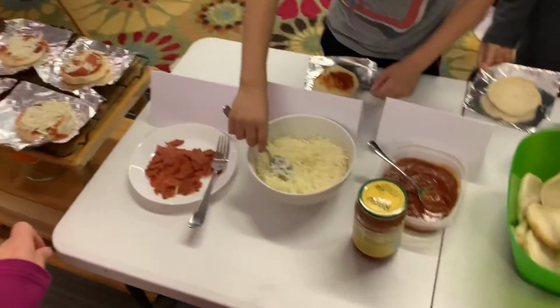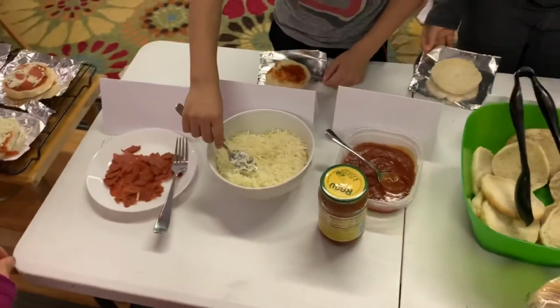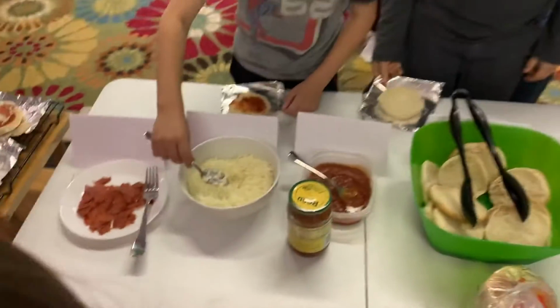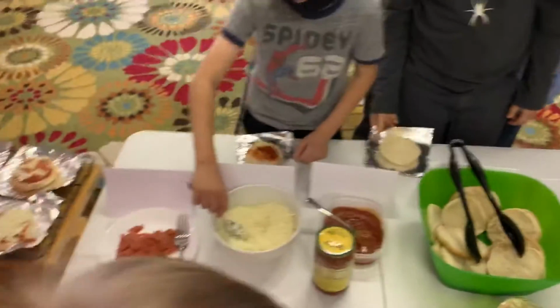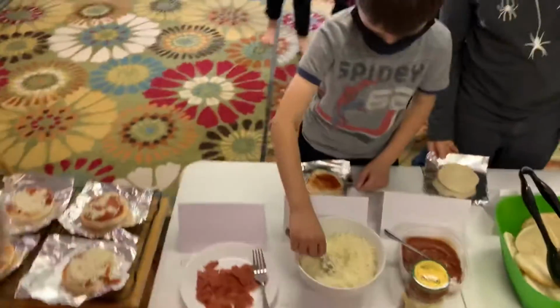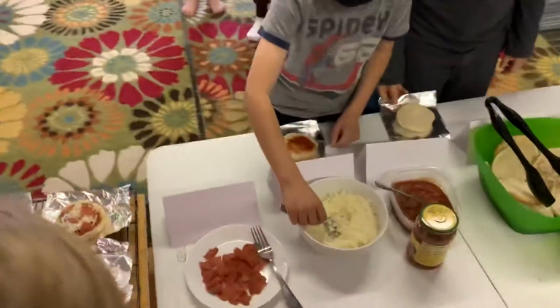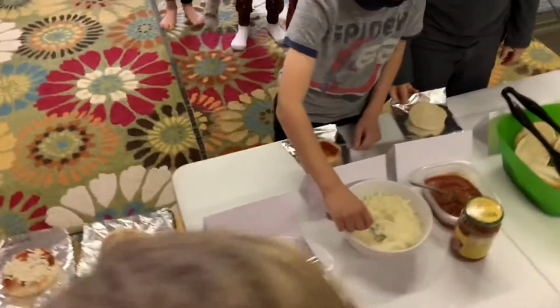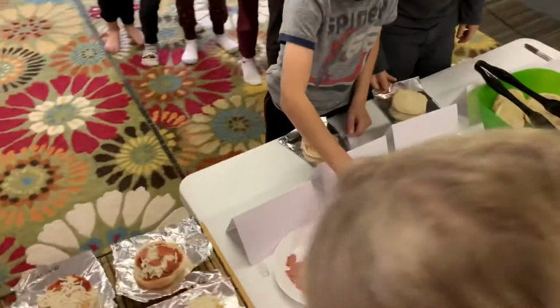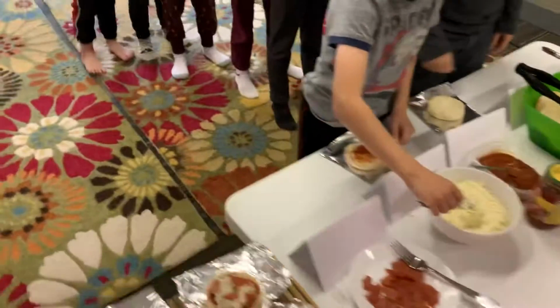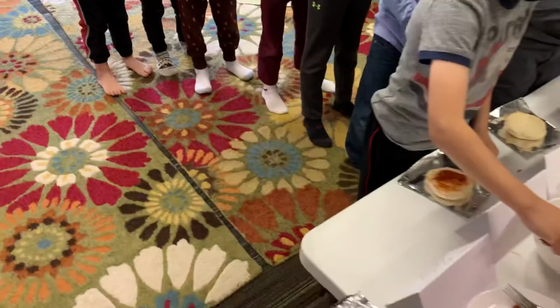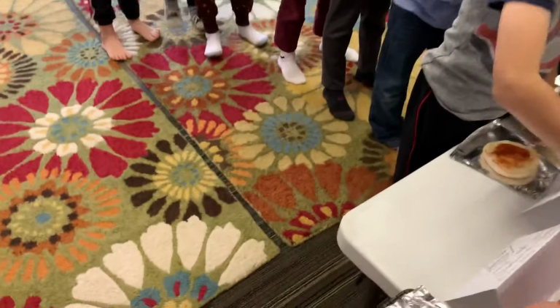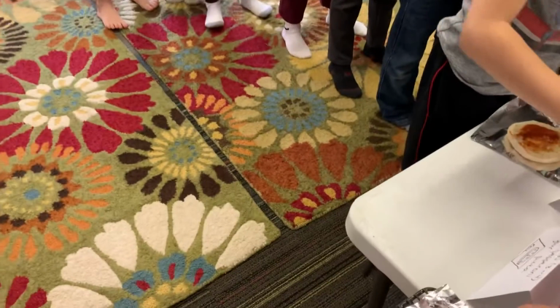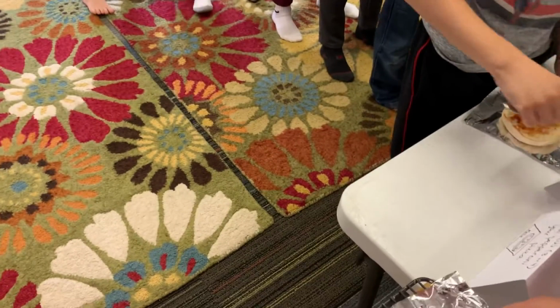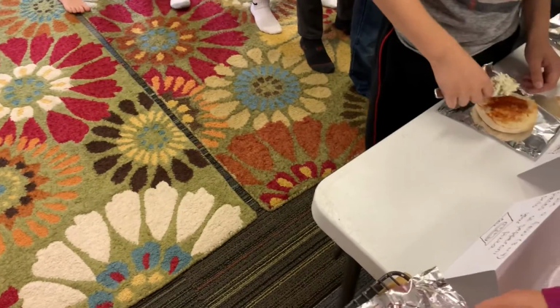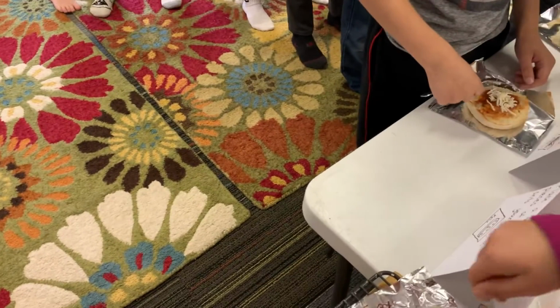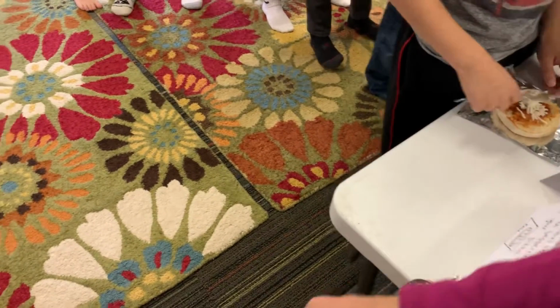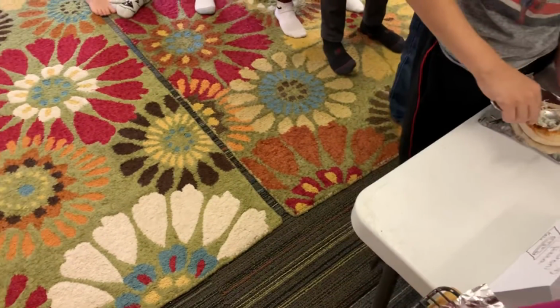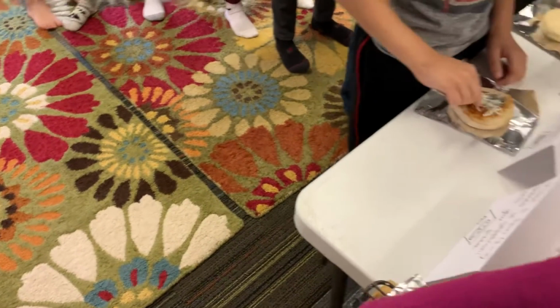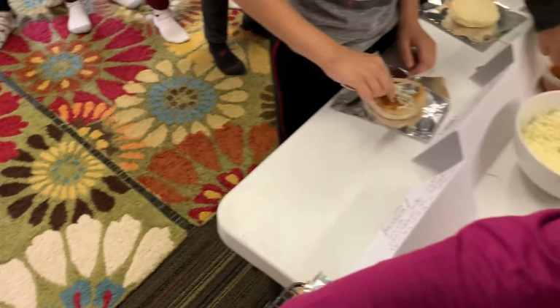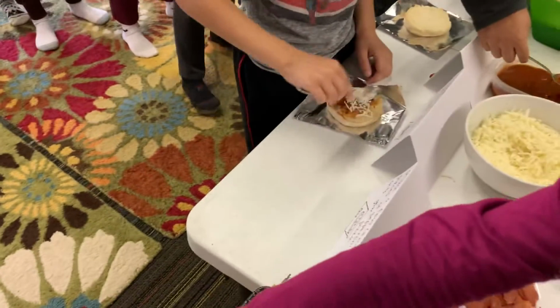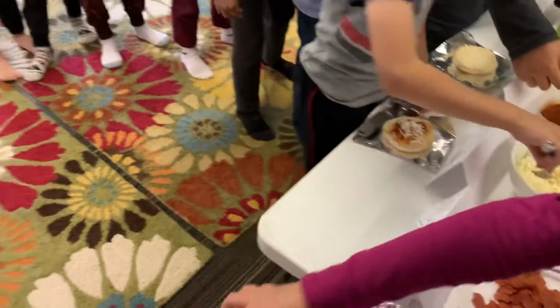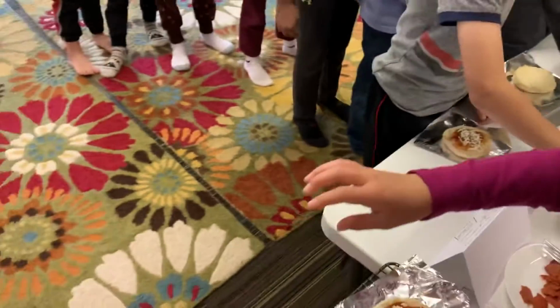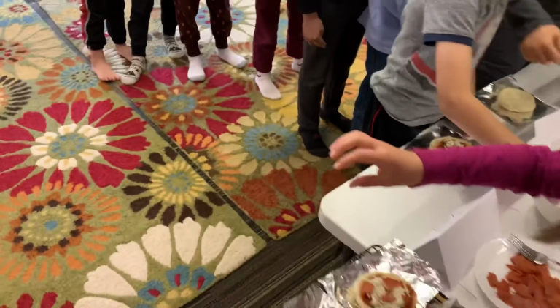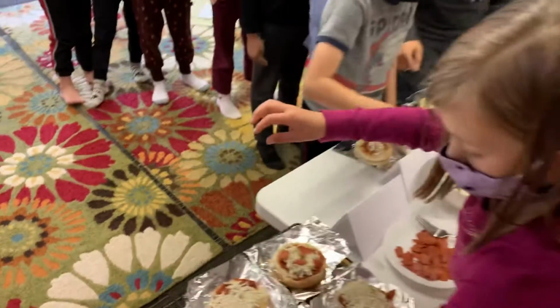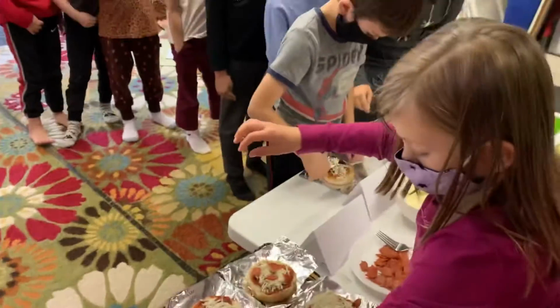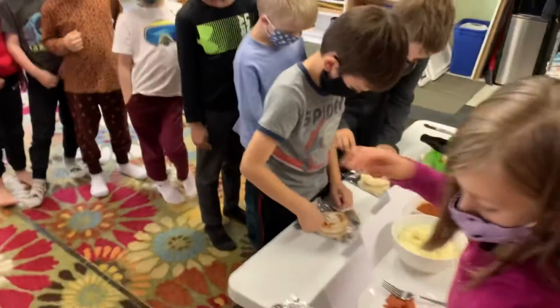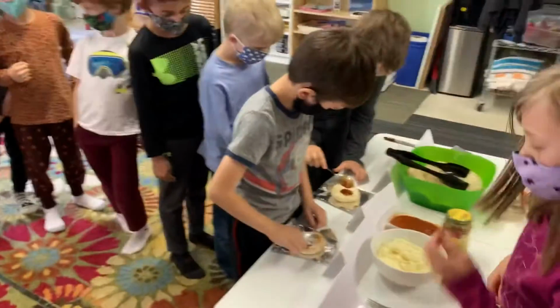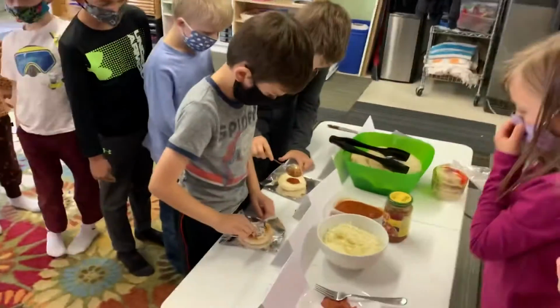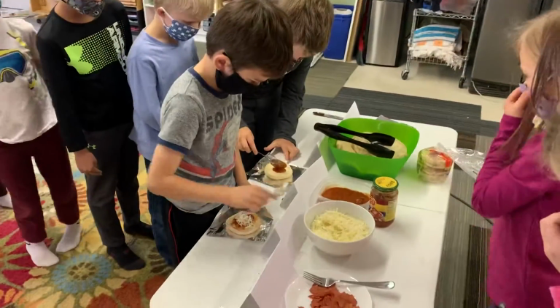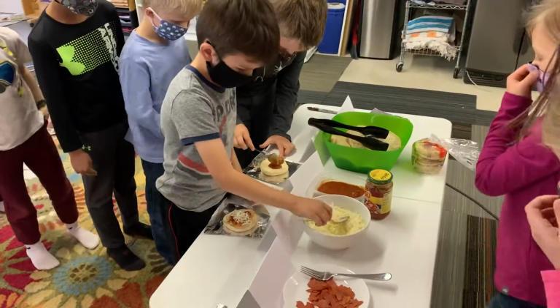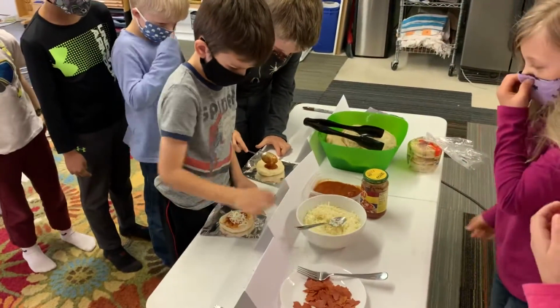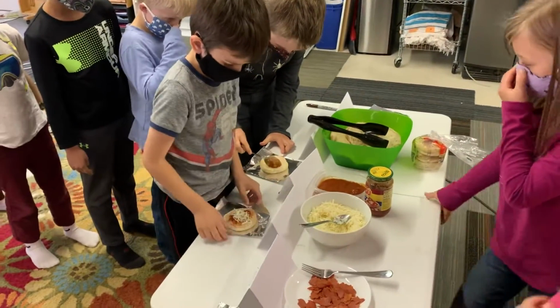All right, I might want to scoot these together. Here. I'll probably just do one. Two more probably? Yeah, two more. Two more.